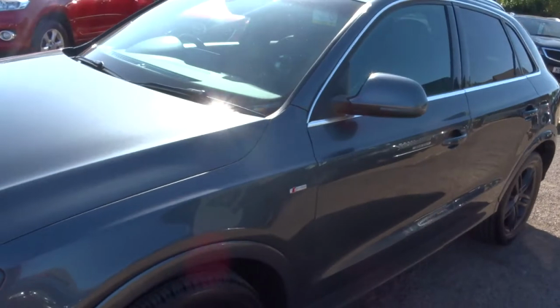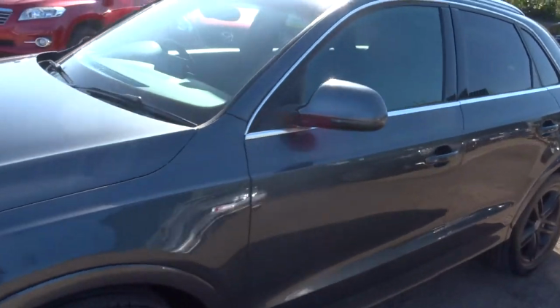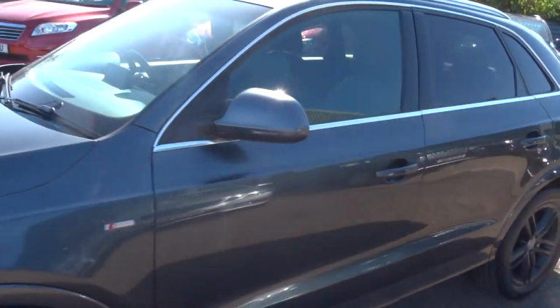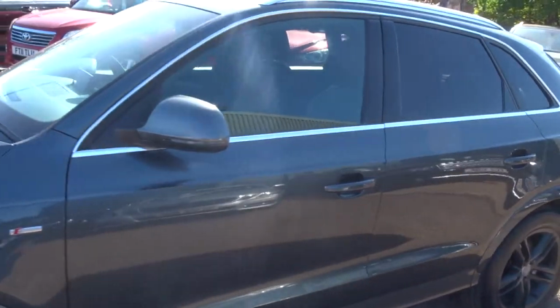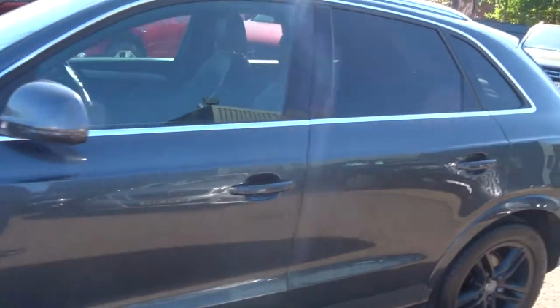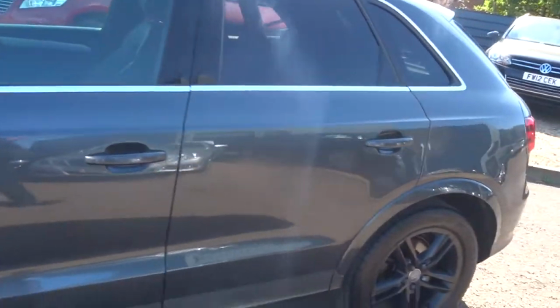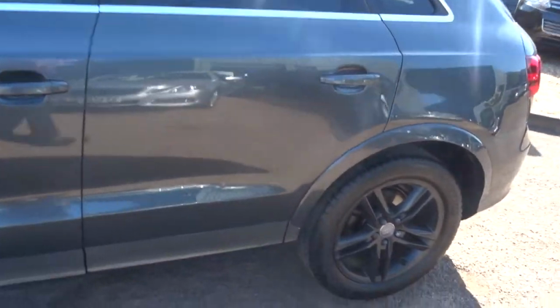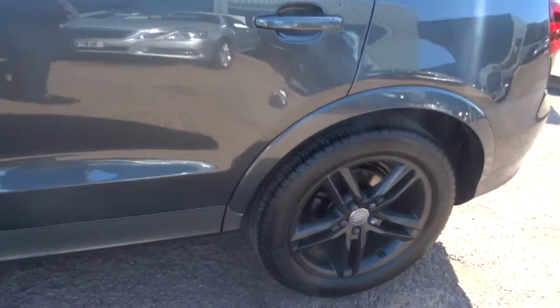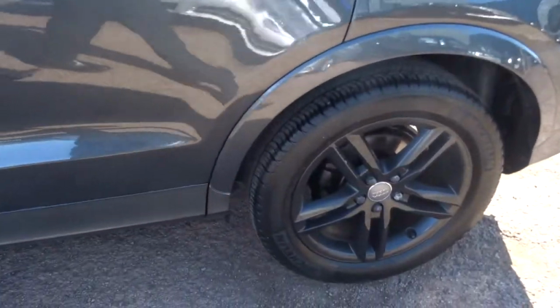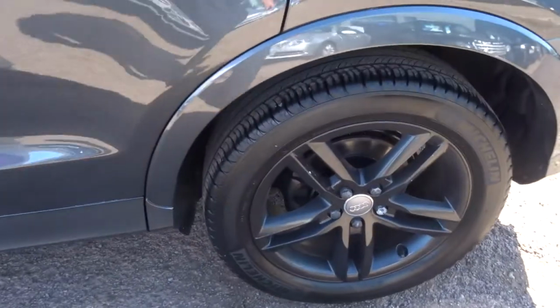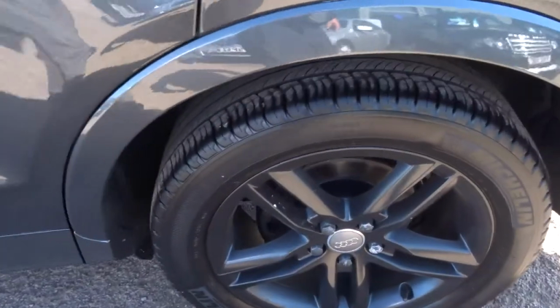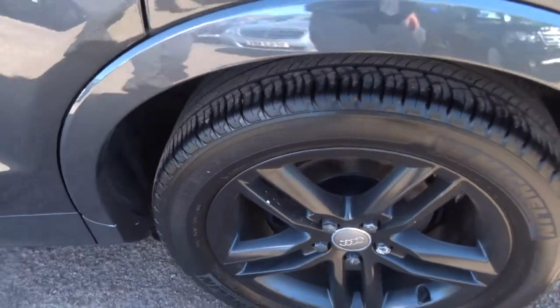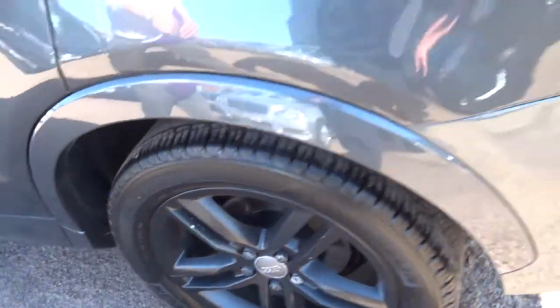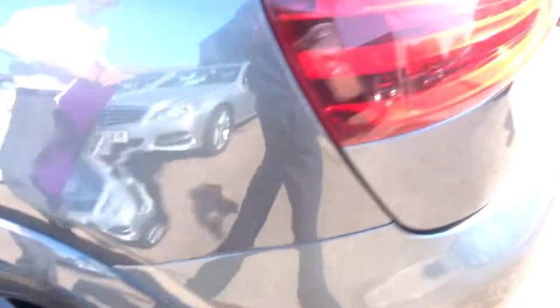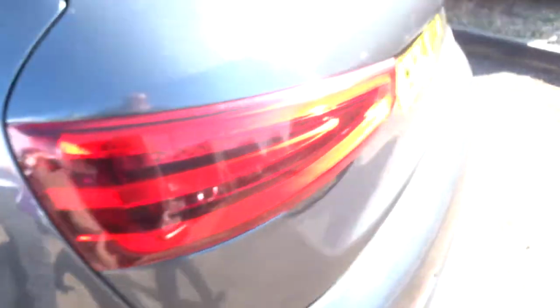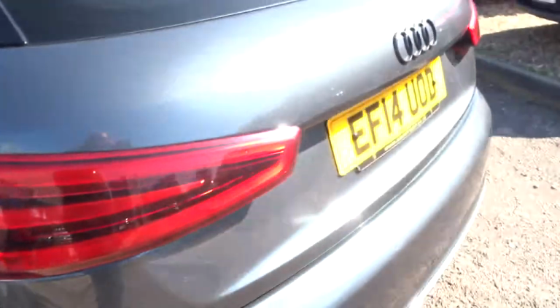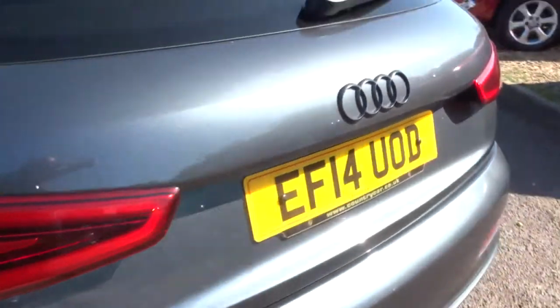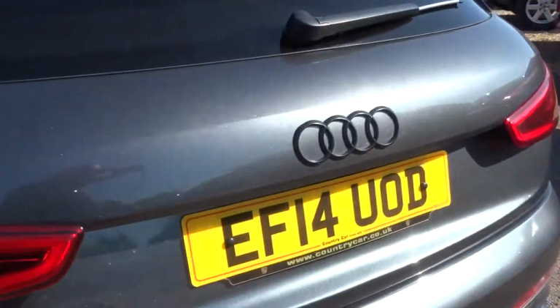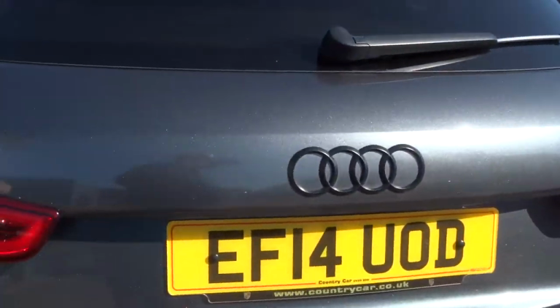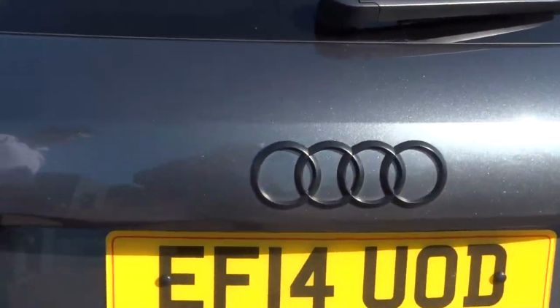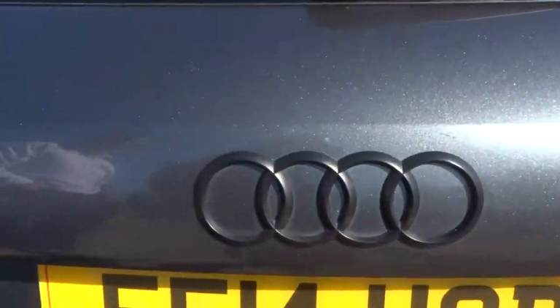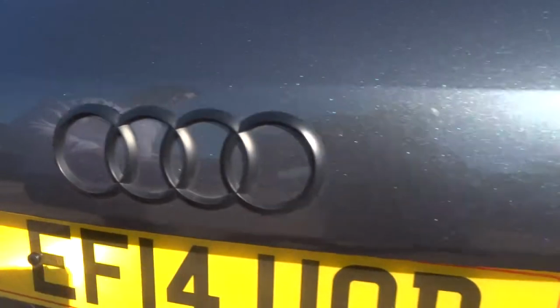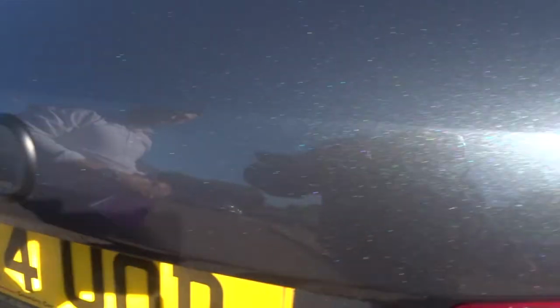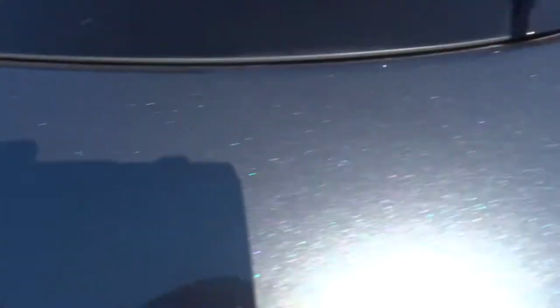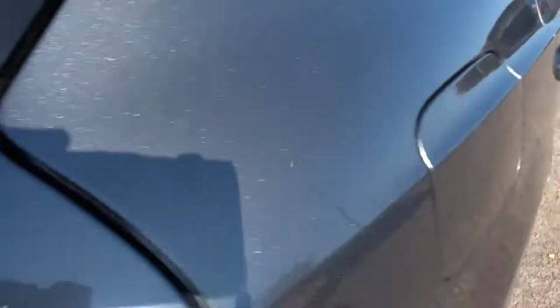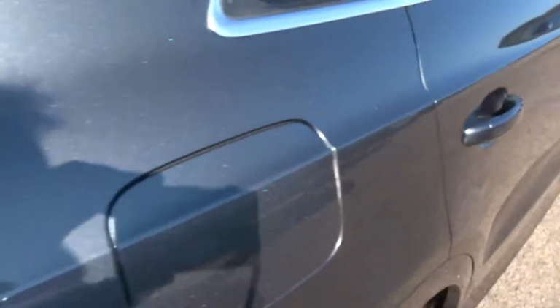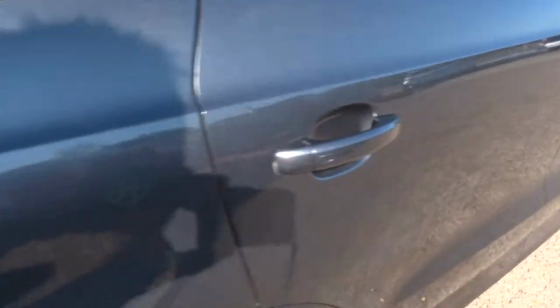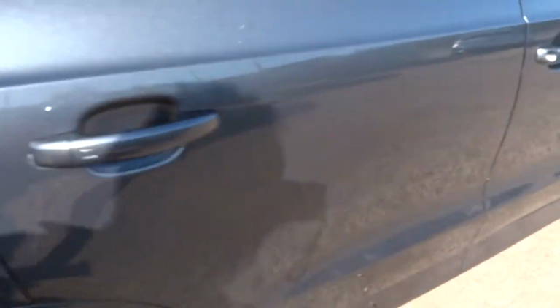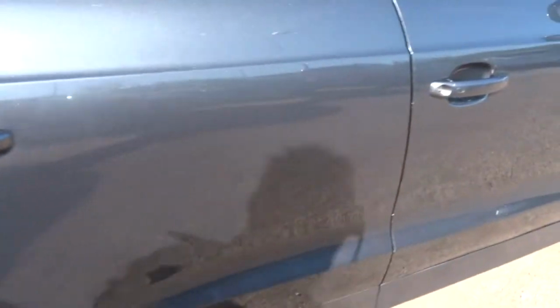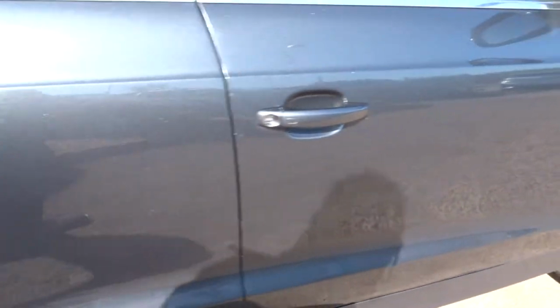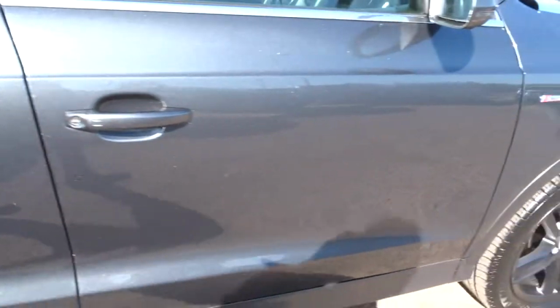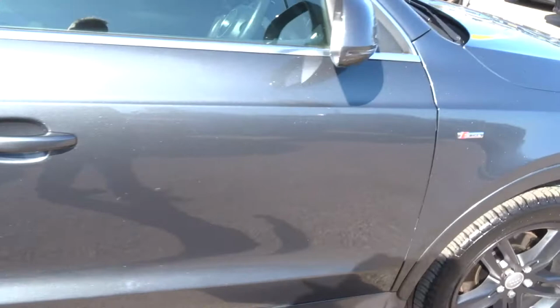I think you'd agree that this car is stunning. It's been properly maintained, gorgeous alloy wheels there, Michelin tyres. That Audi logo that's been blacked out contrasts very well with the privacy glass and the alloys.